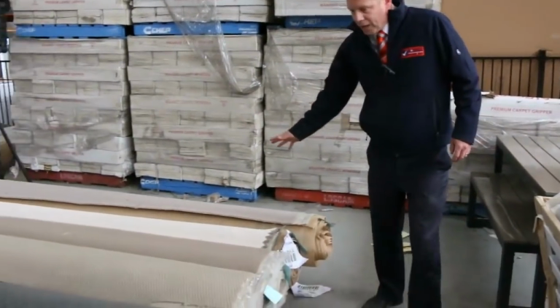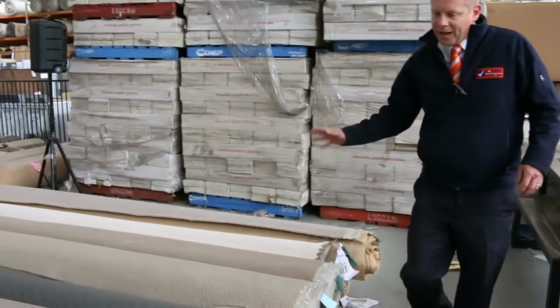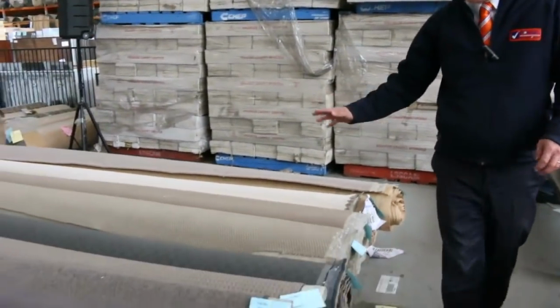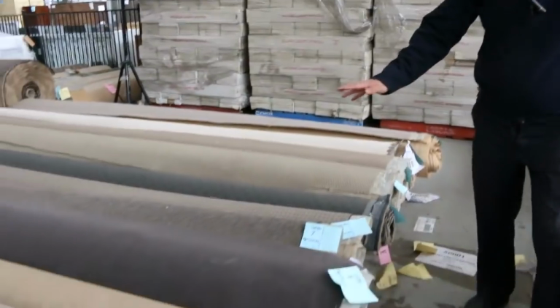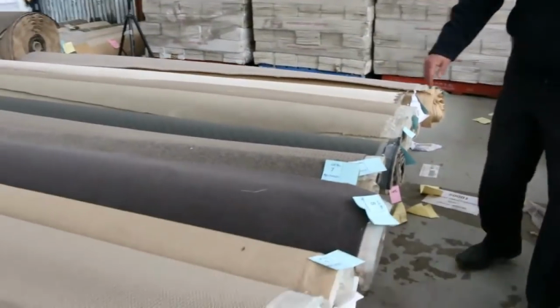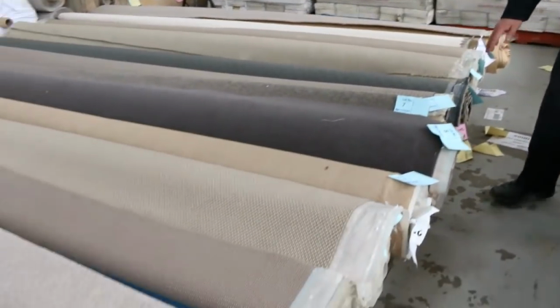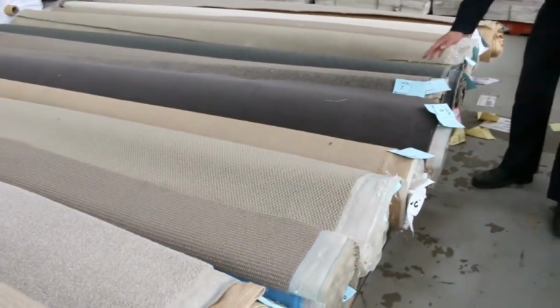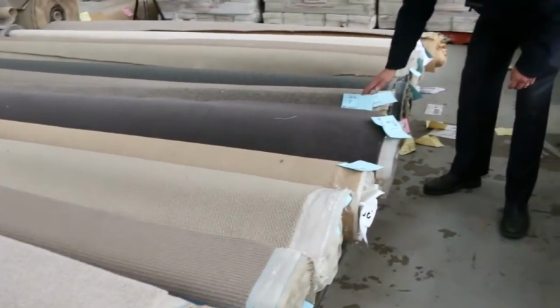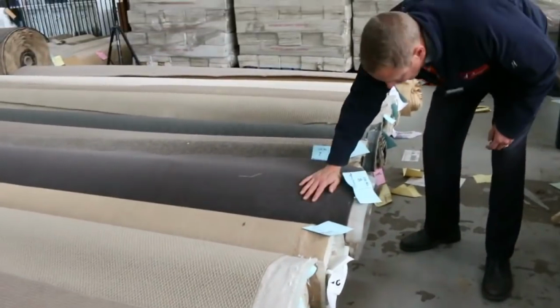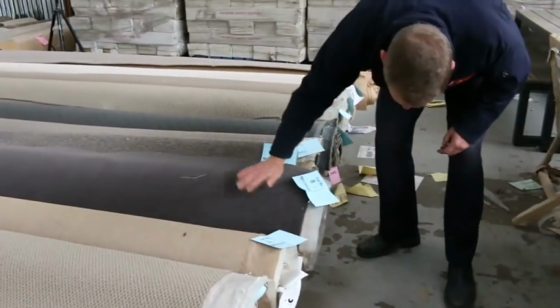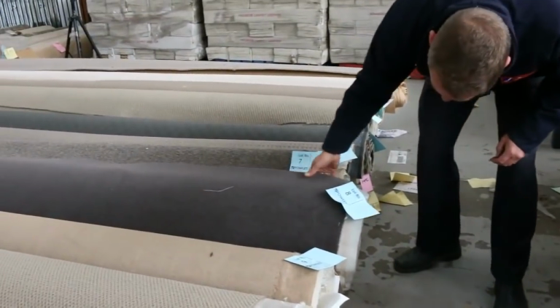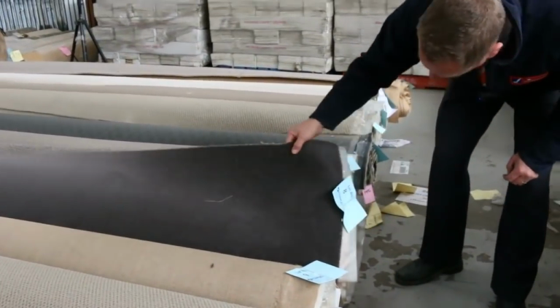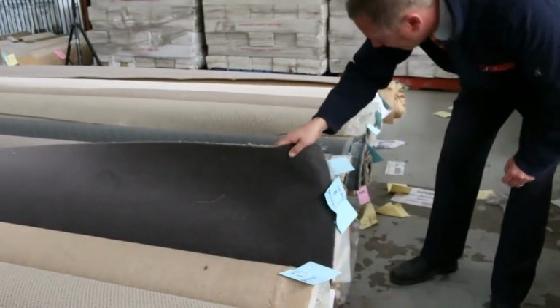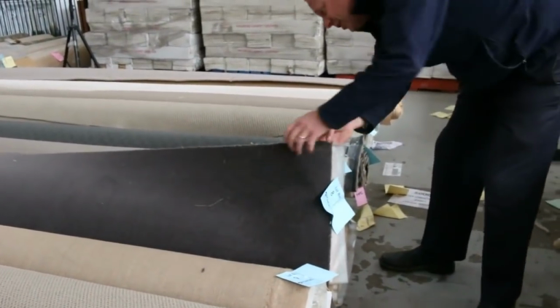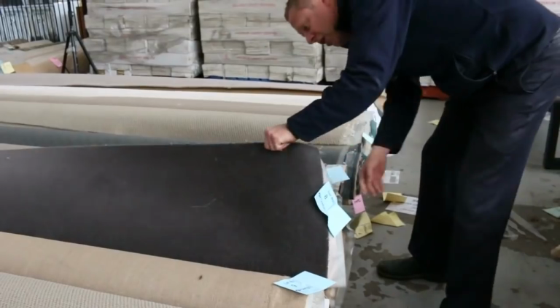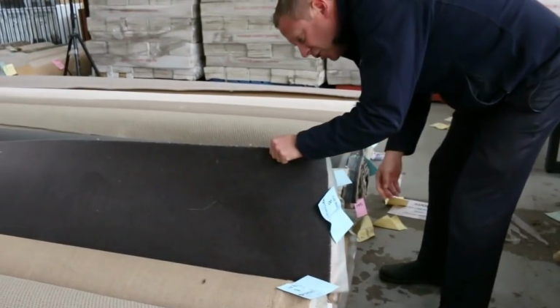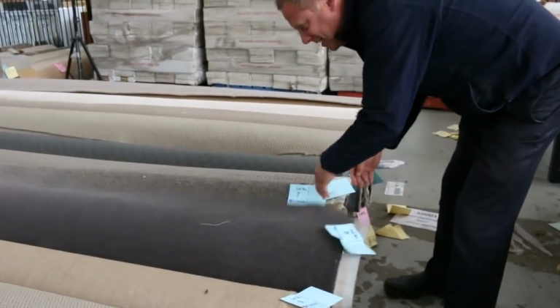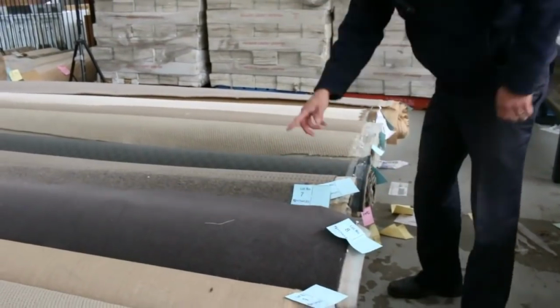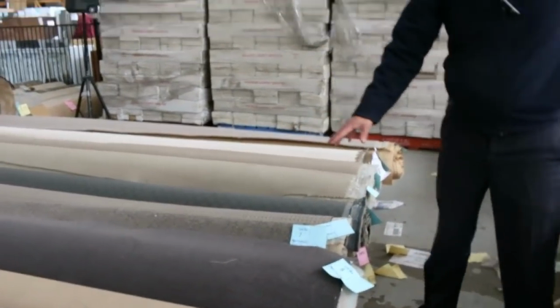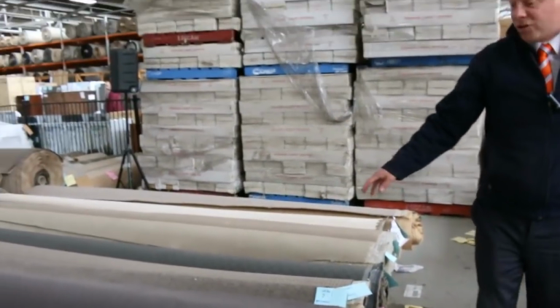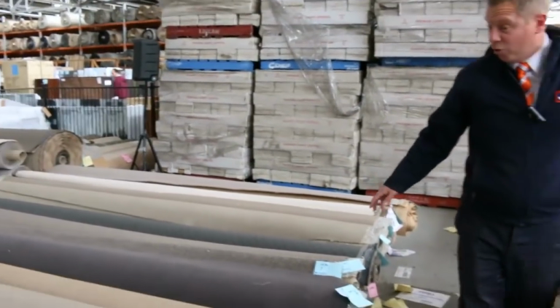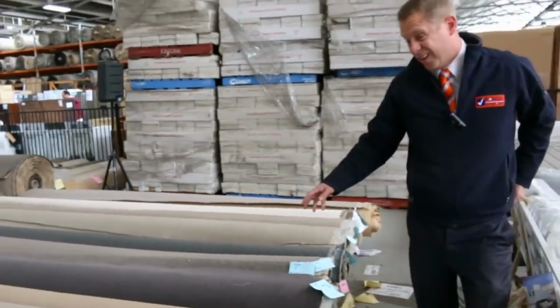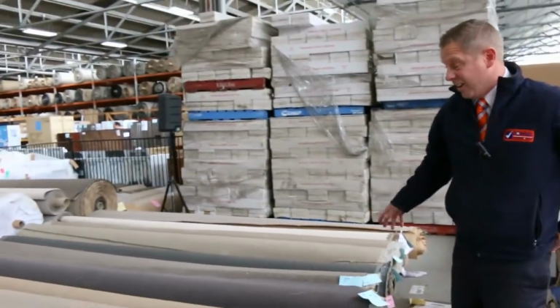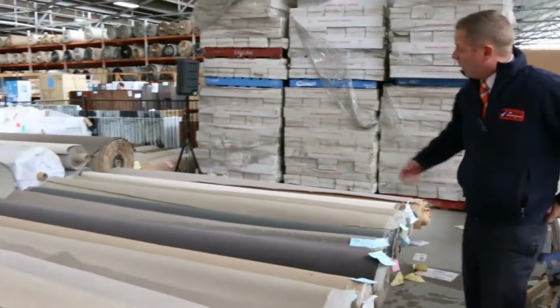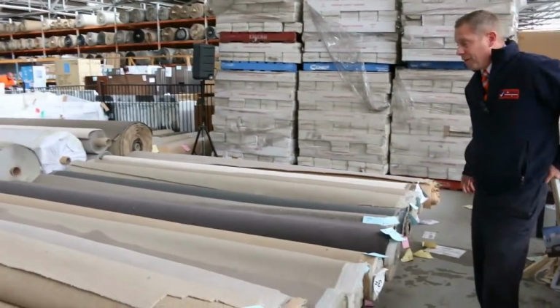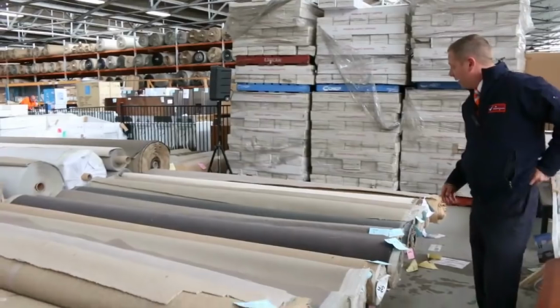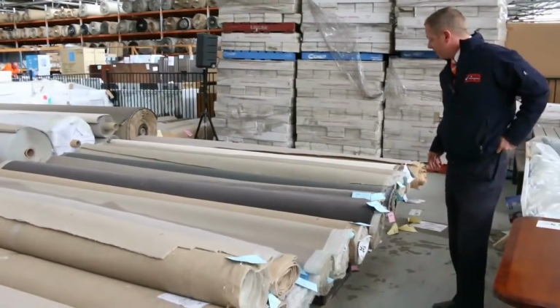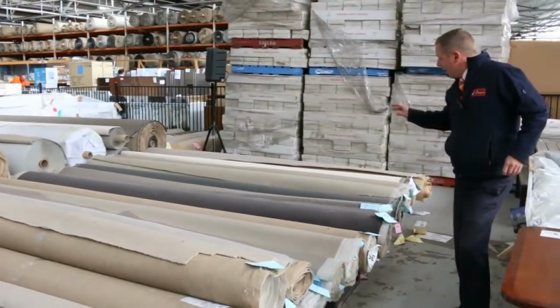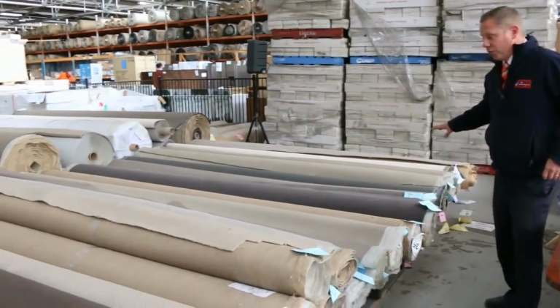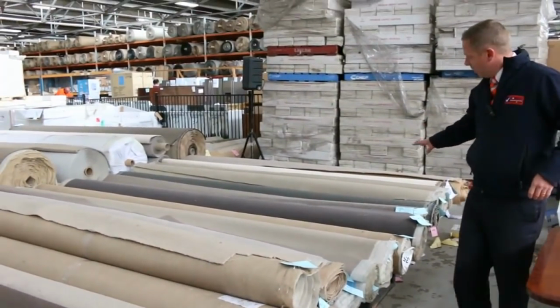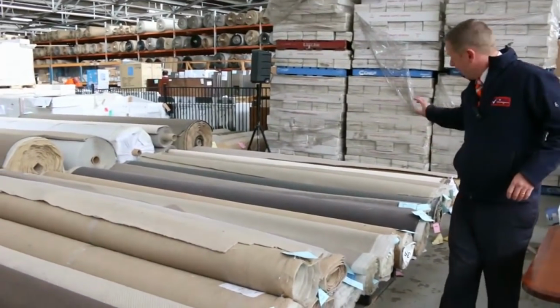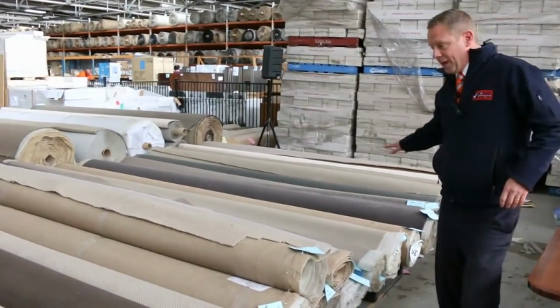Through here we've got heaps and heaps of beautiful-looking room-size carpet. There's a nice charcoal one, lot number 8 as well. Looks like it's 7.2 metres, so not so small really — about 20-something square metres. A beautiful-looking carpet there.